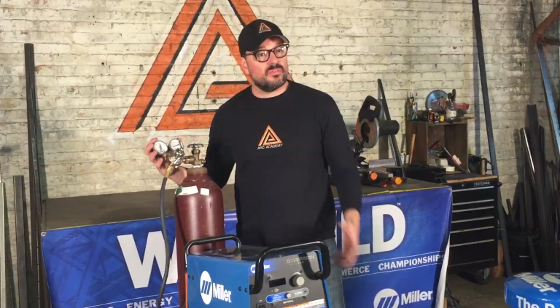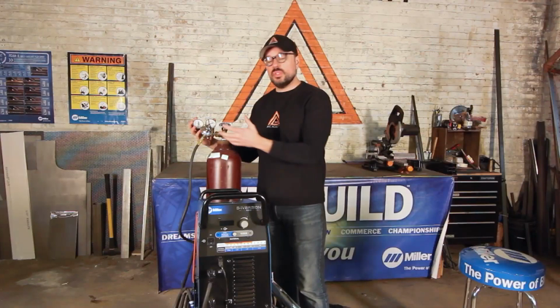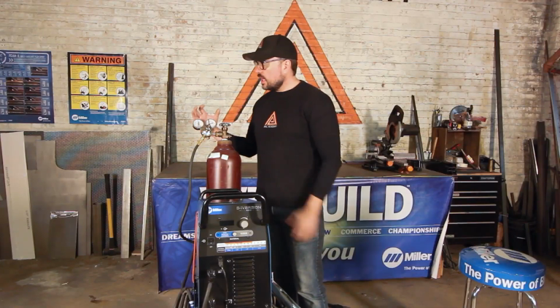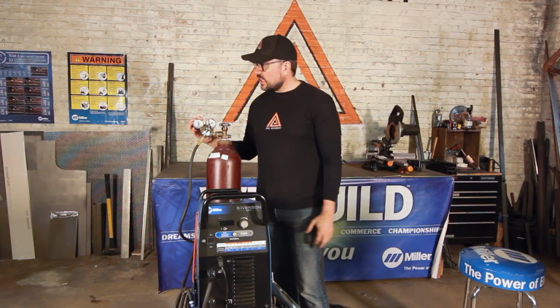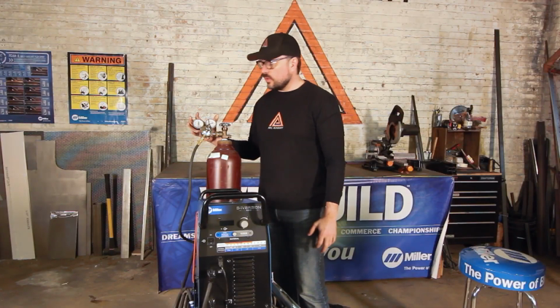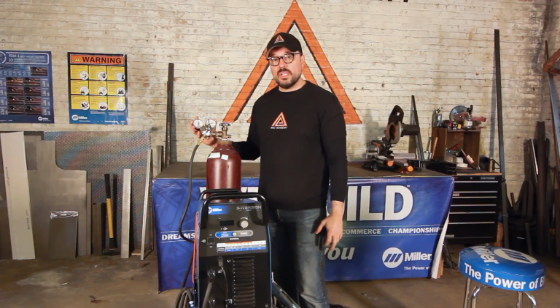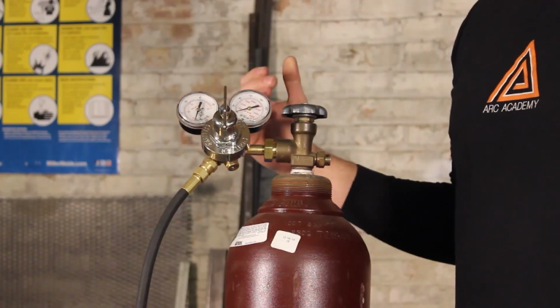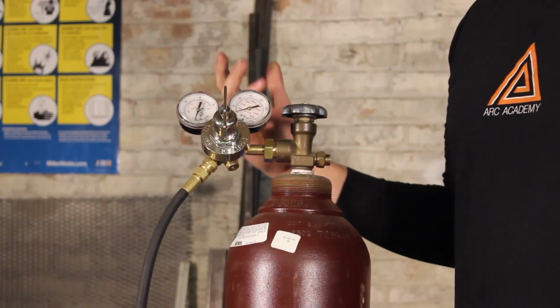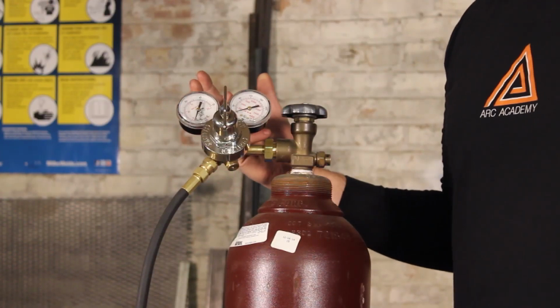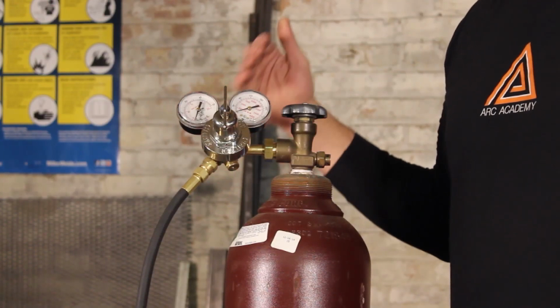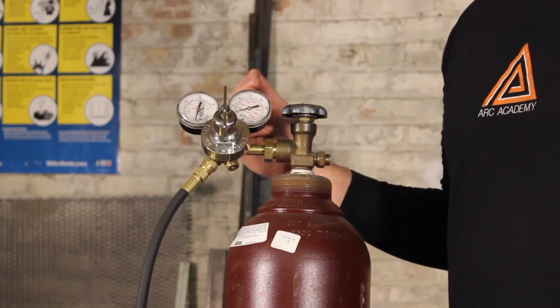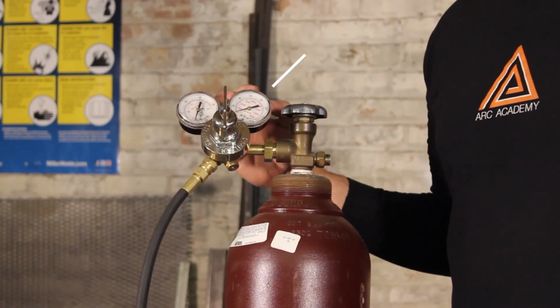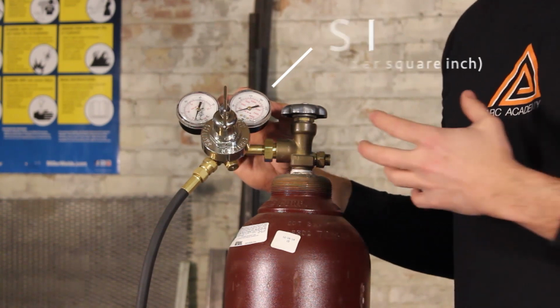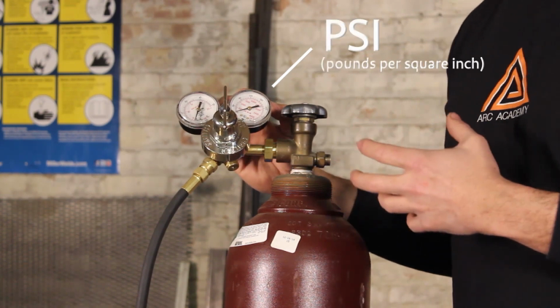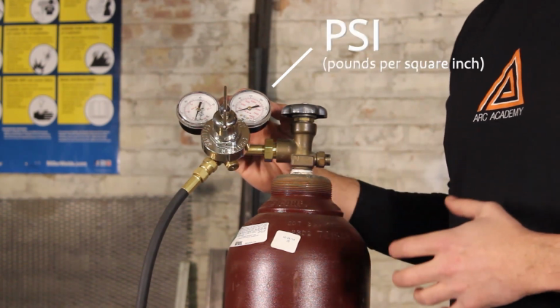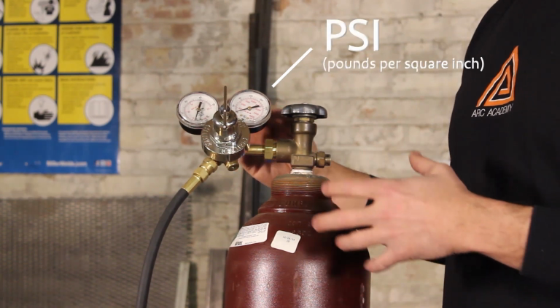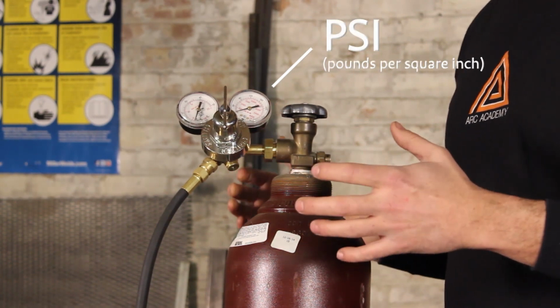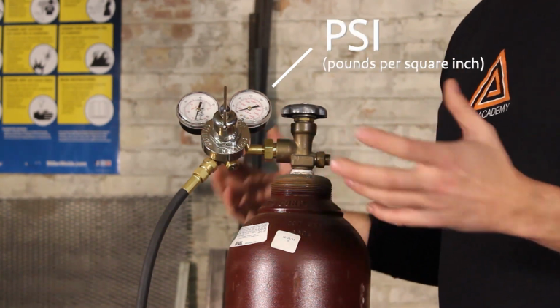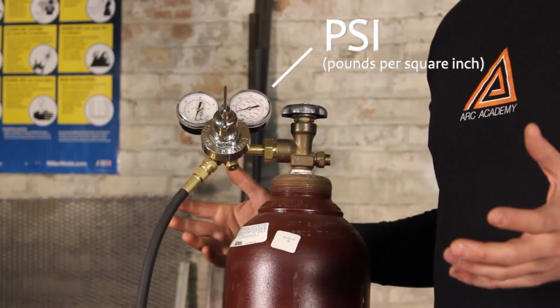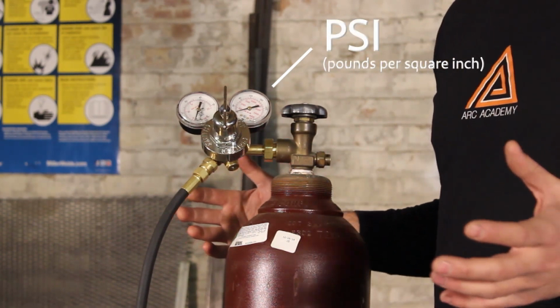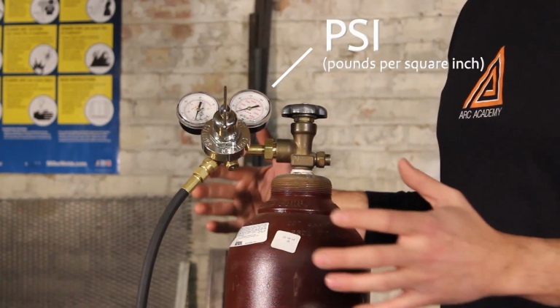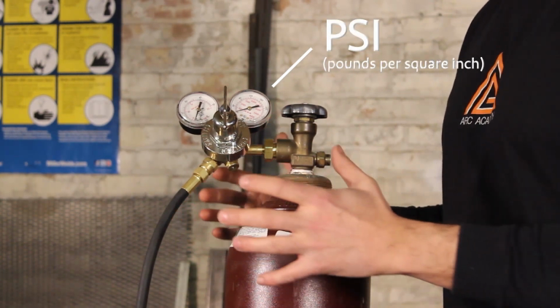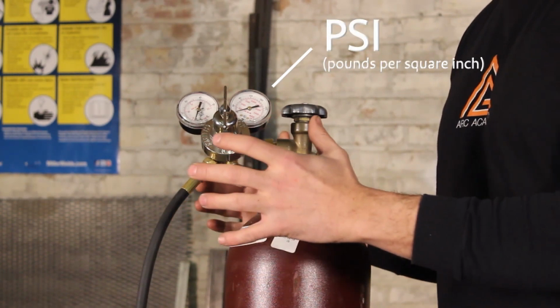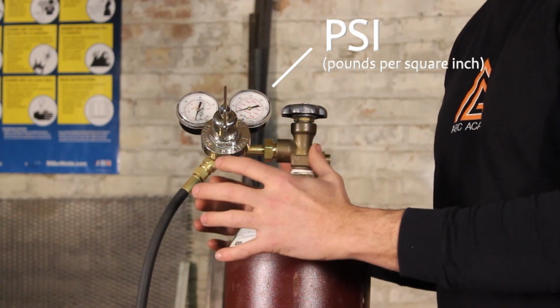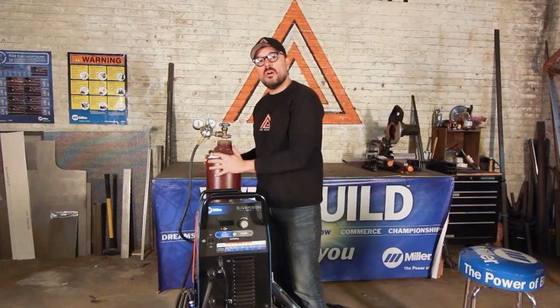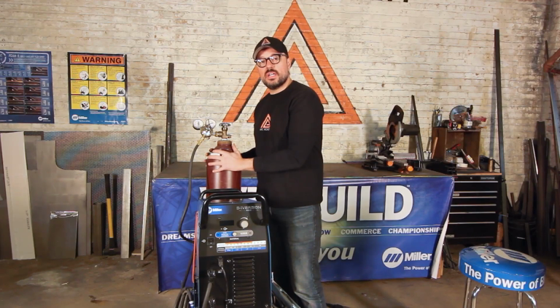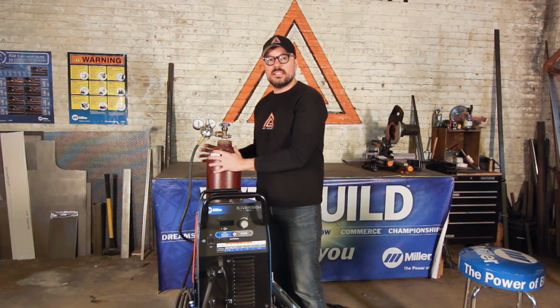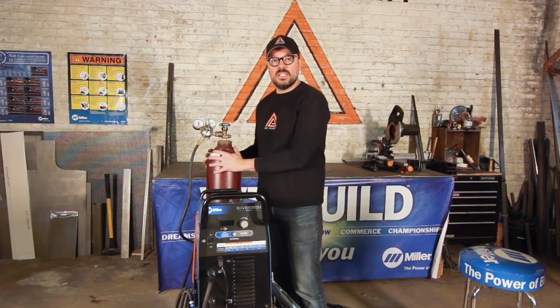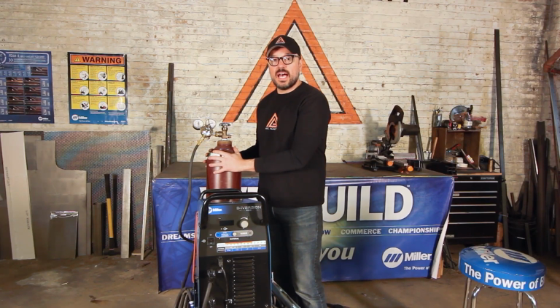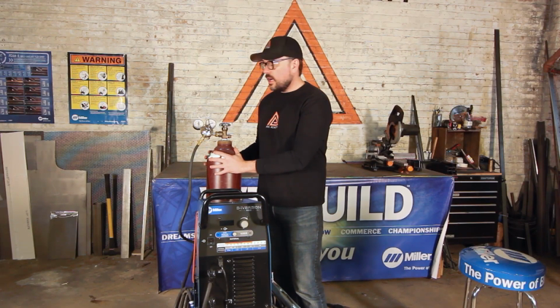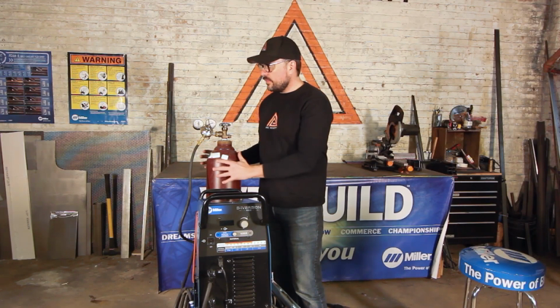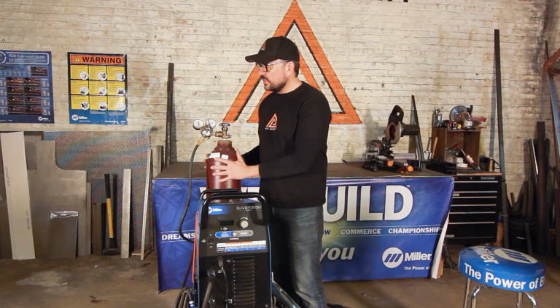Just like in the MIG welding world, this is a very familiar setup for your regulator. It's a two-stage regulator system. The first stage of this regulator is measured in PSI — pounds per square inch — which tells you how much pressure of the argon is left inside the cylinder.